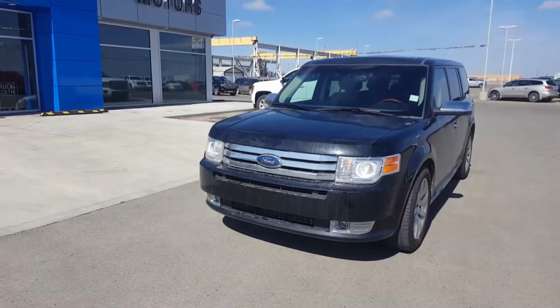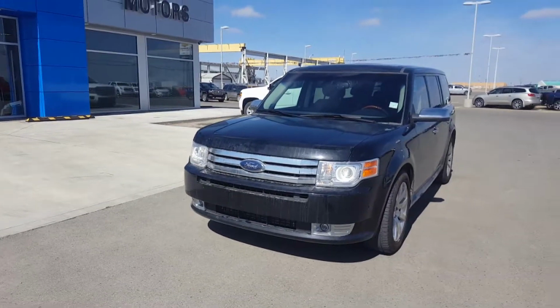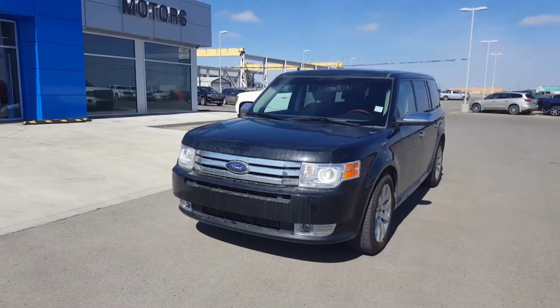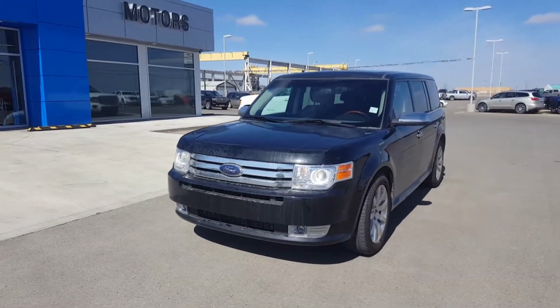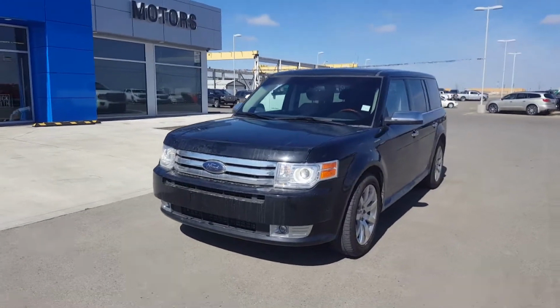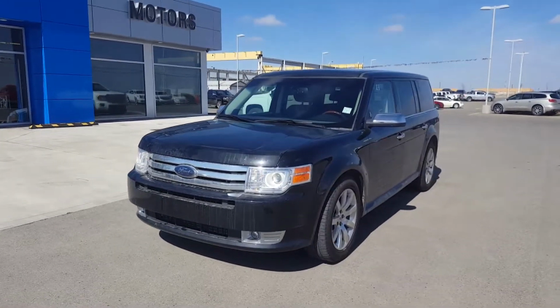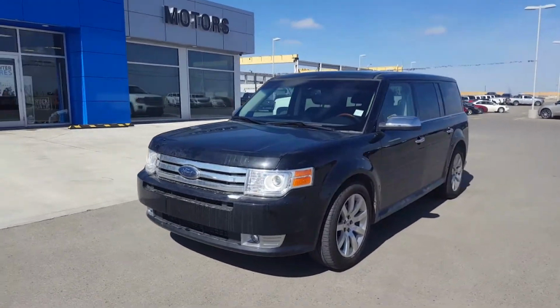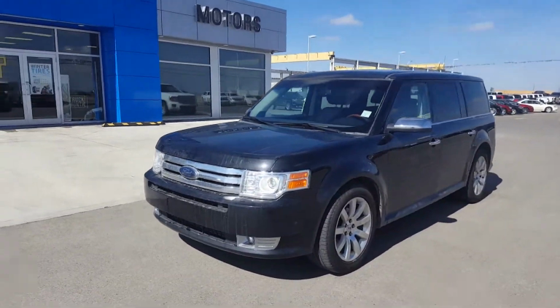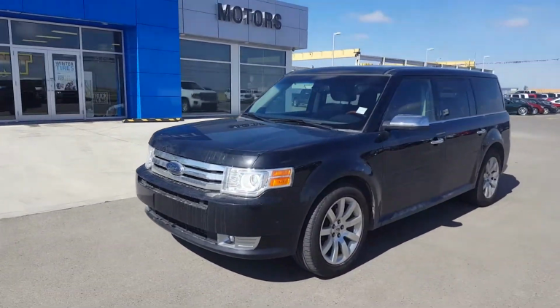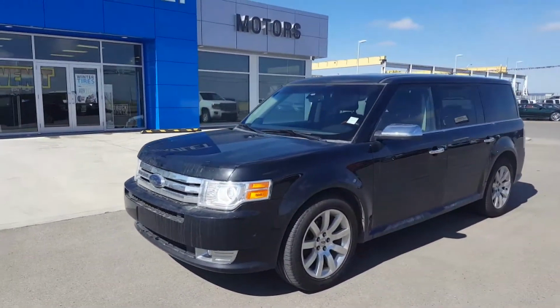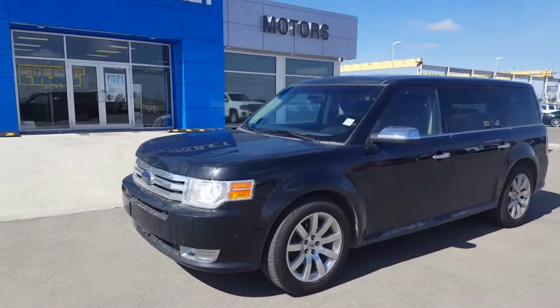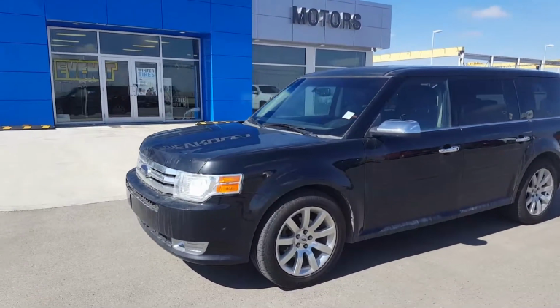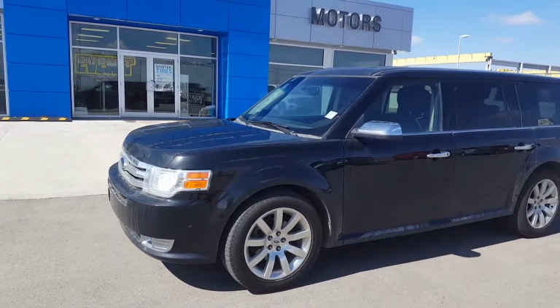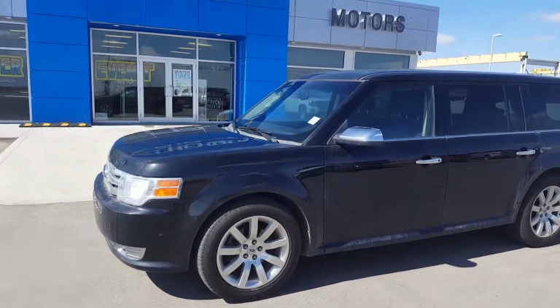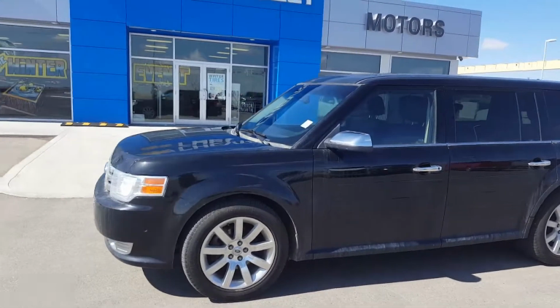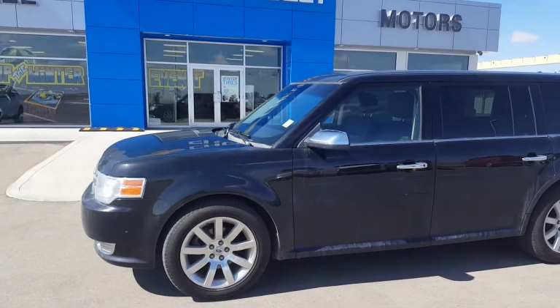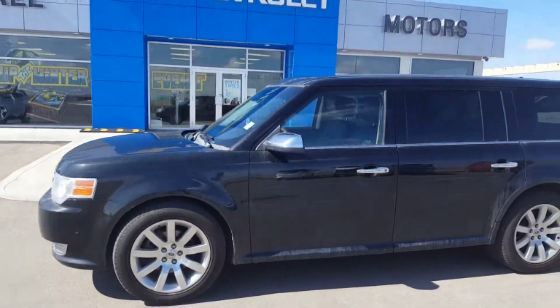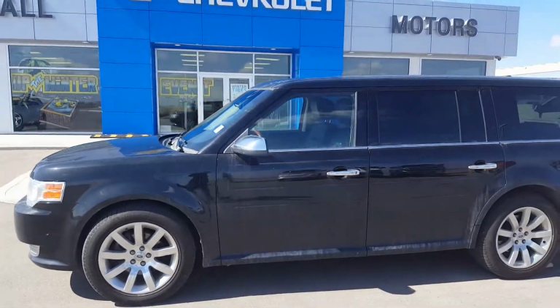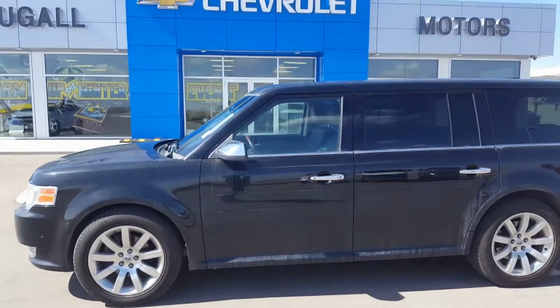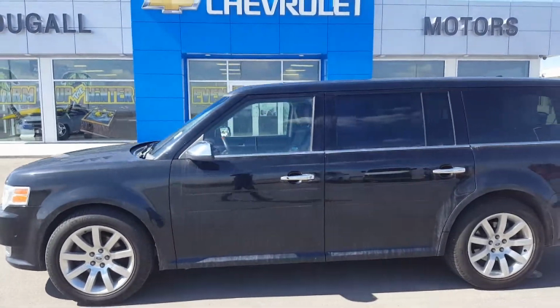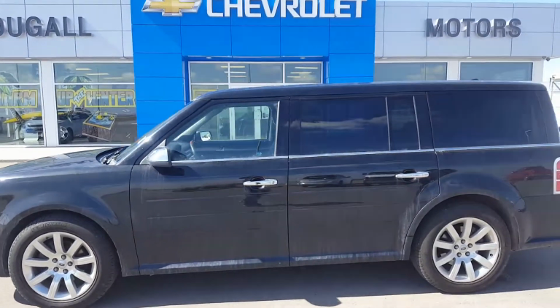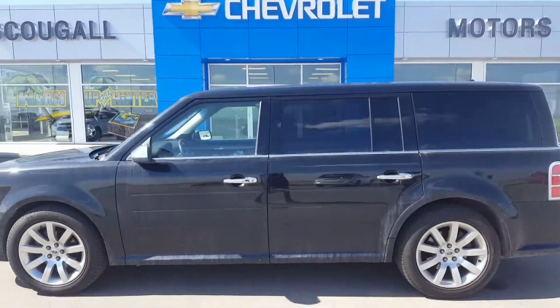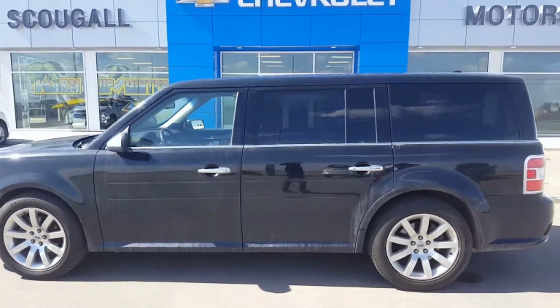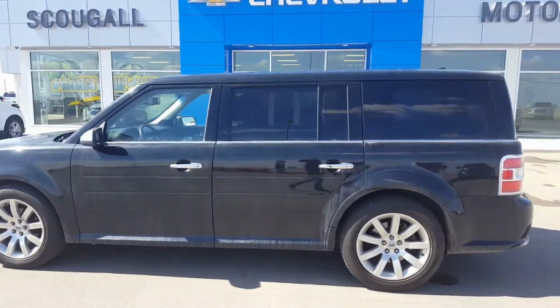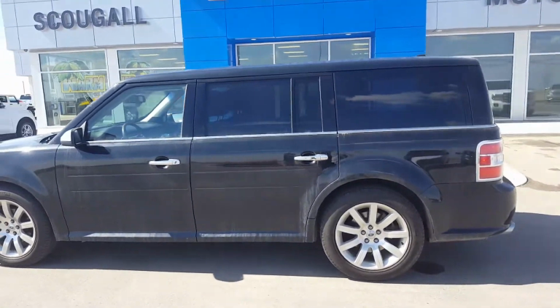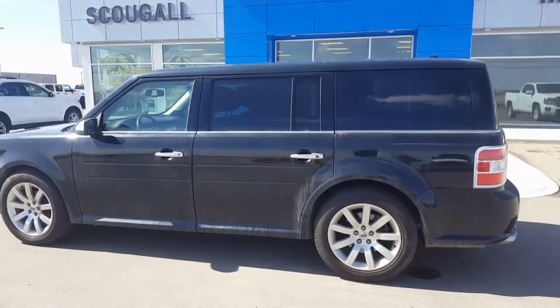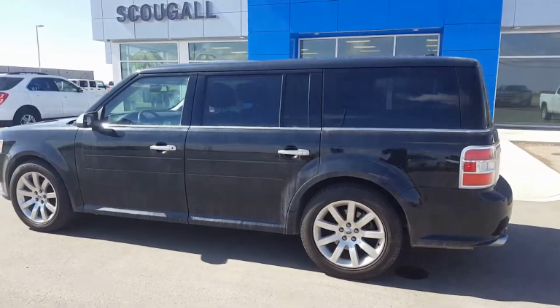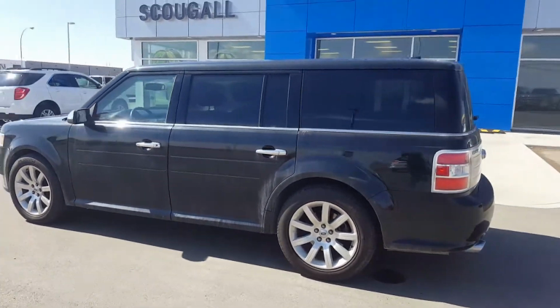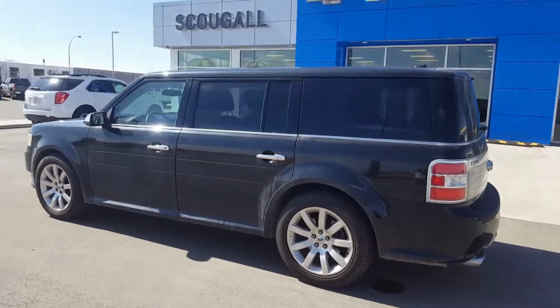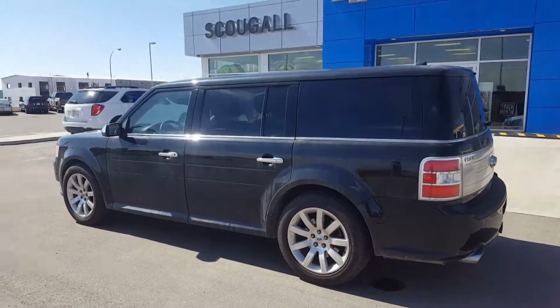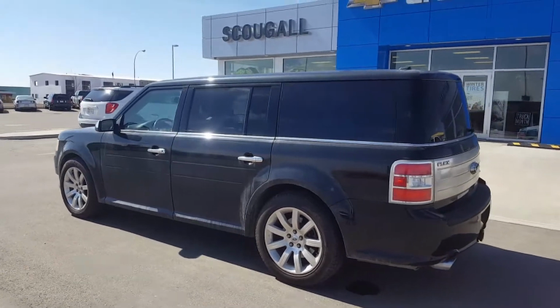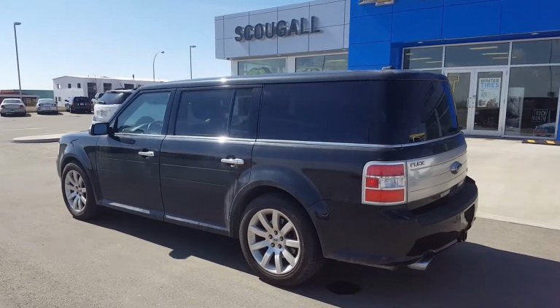Very good afternoon from Scuggo Motors in Fort McLeod. Stock number 179881. We're looking at a 2010 Ford Flex Limited All-Wheel Drive EcoBoost.